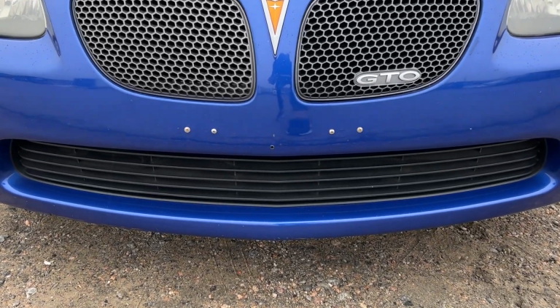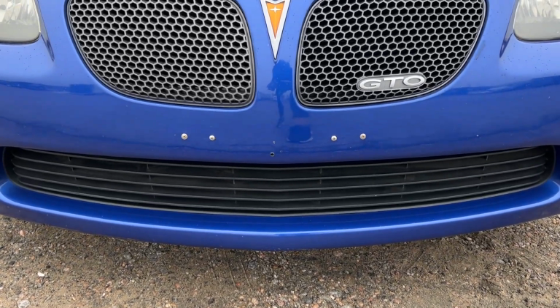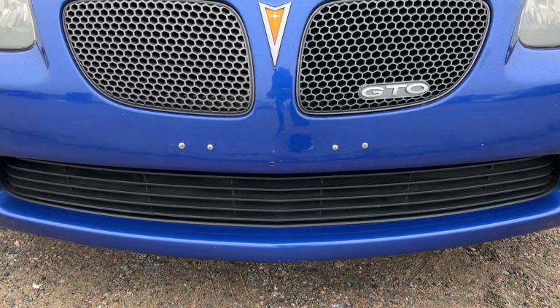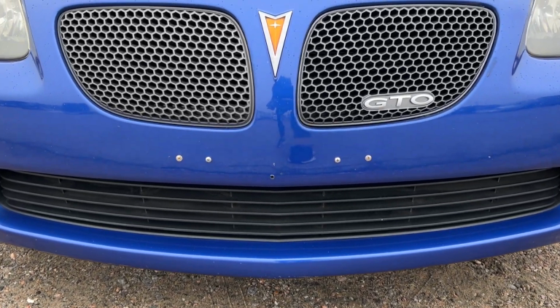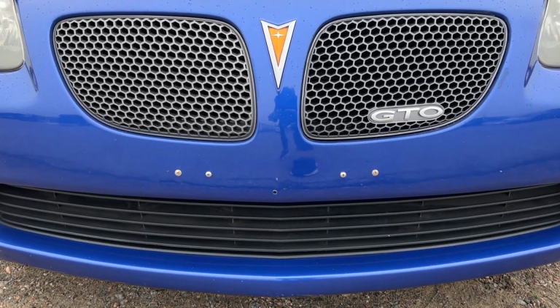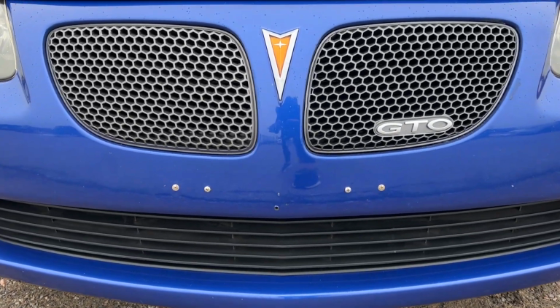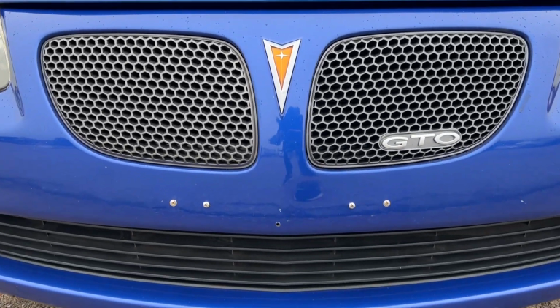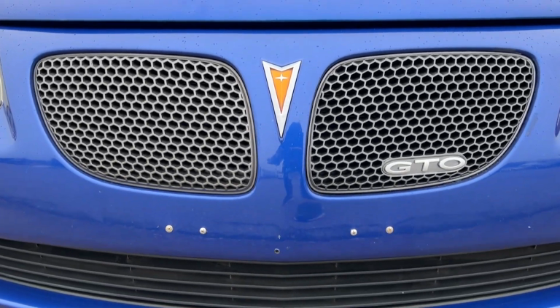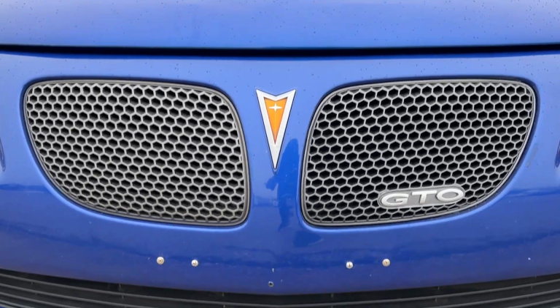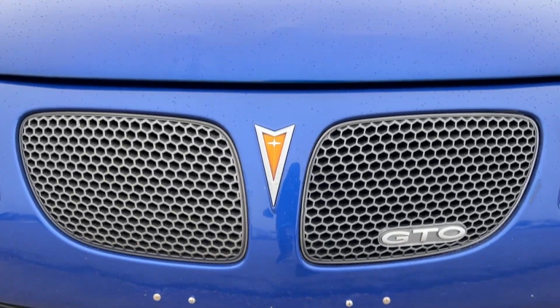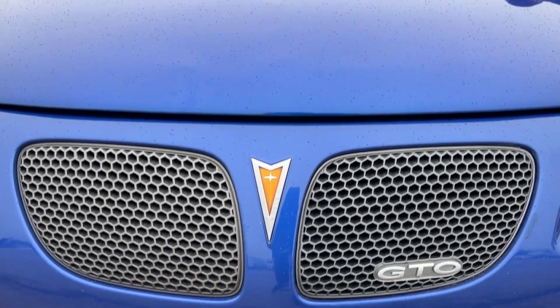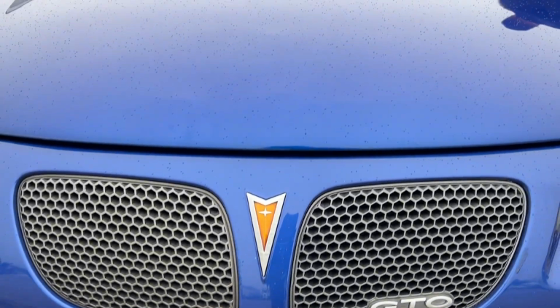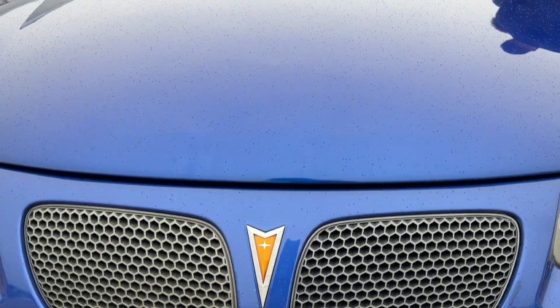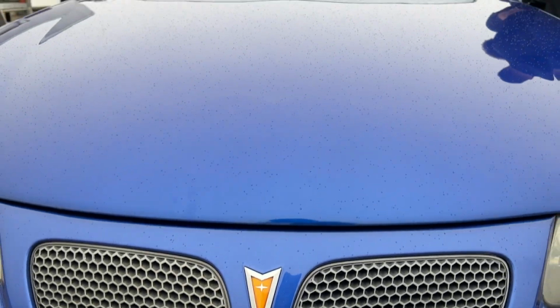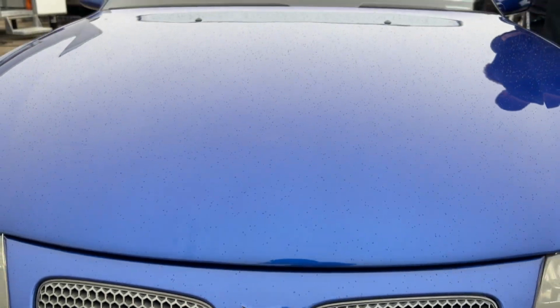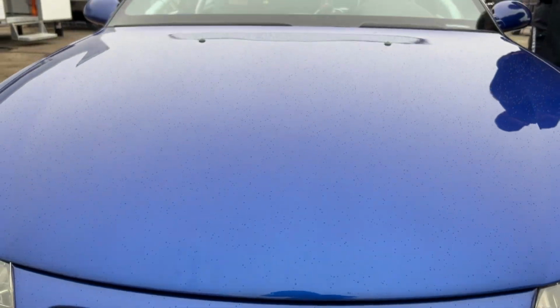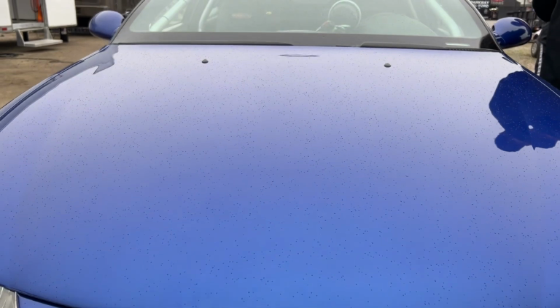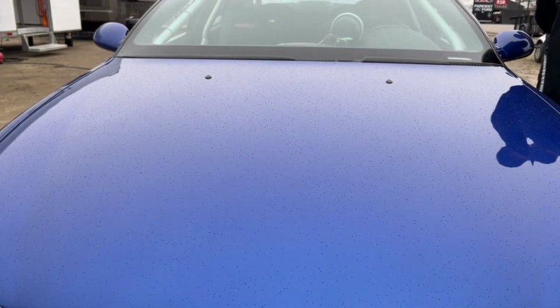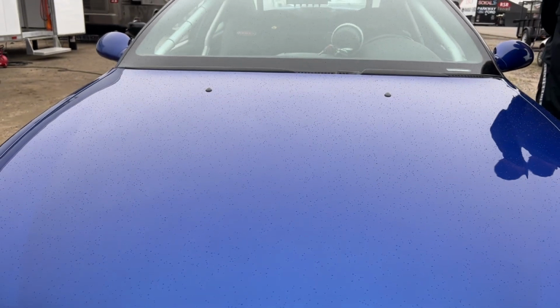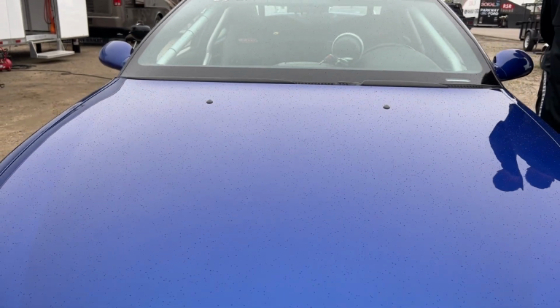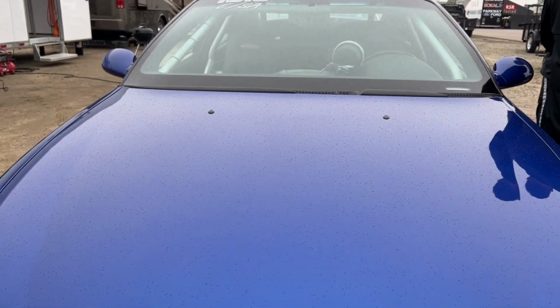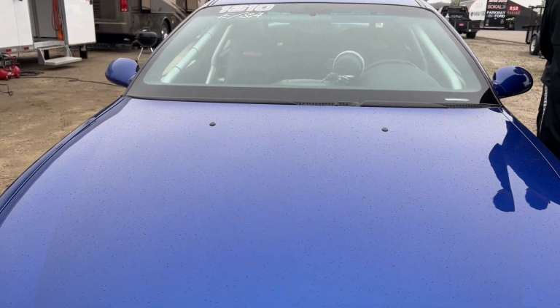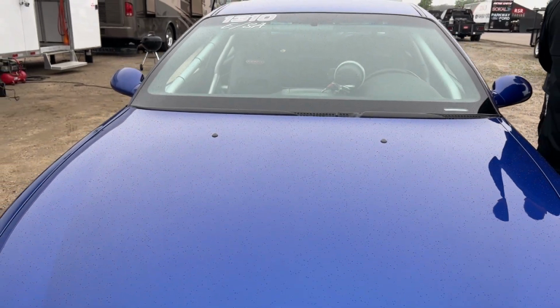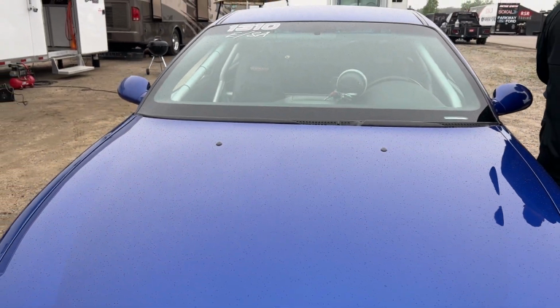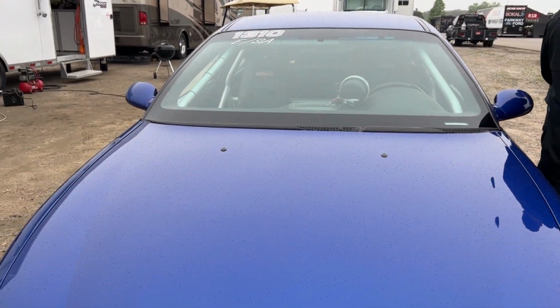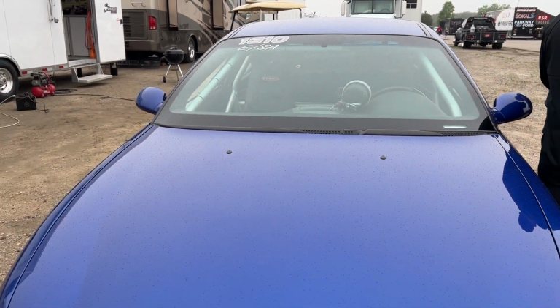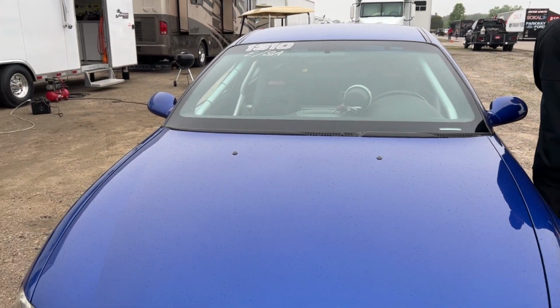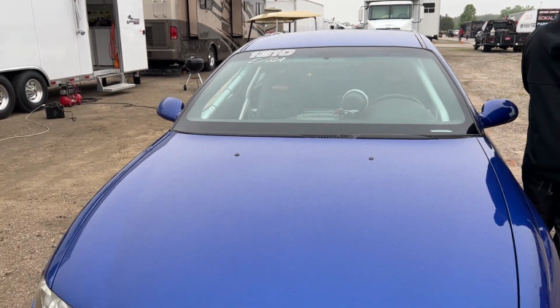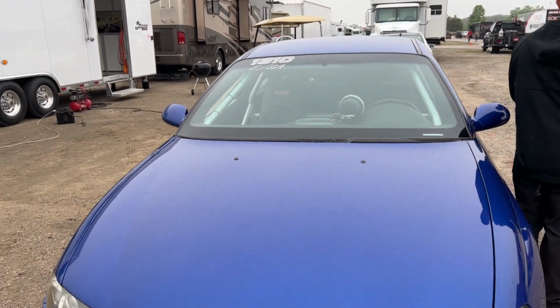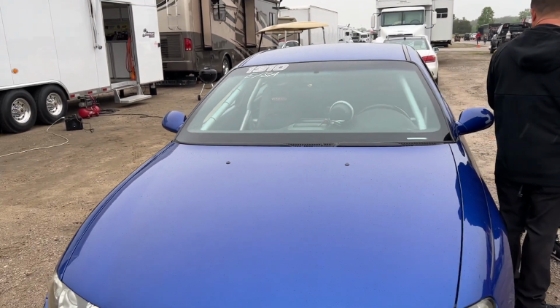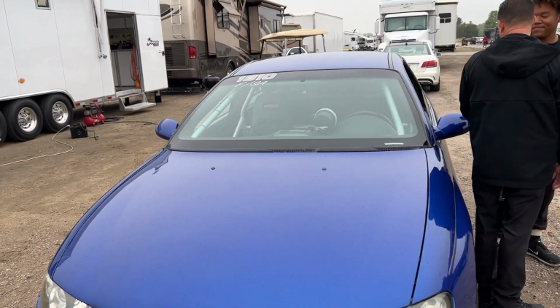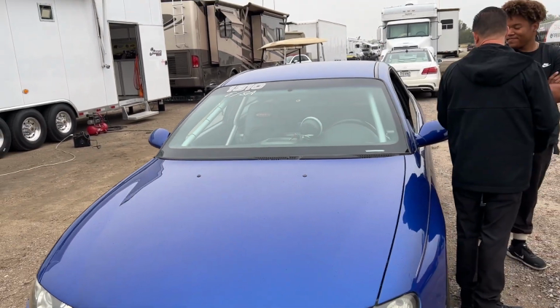Six years before you were born, so you didn't really have a choice to get involved in drag racing — but you love it clearly. Yeah, I do, it's great. How old are you? 25. 25 years old, all right.